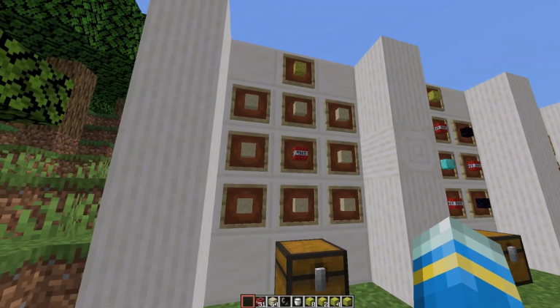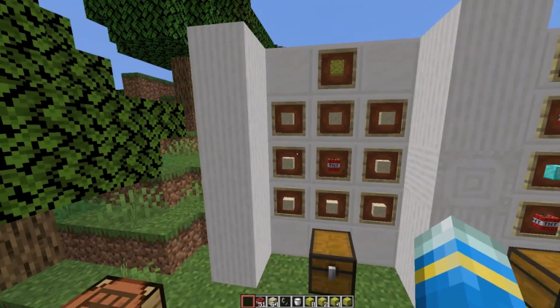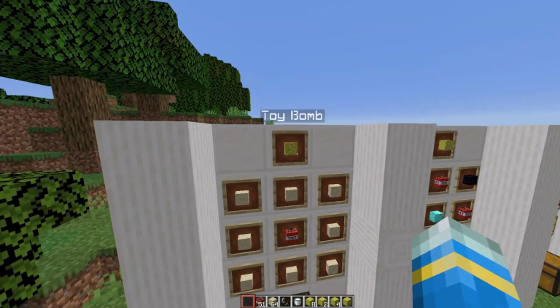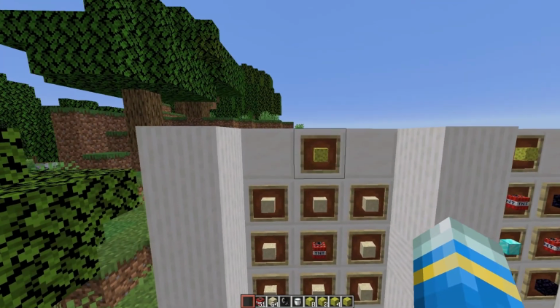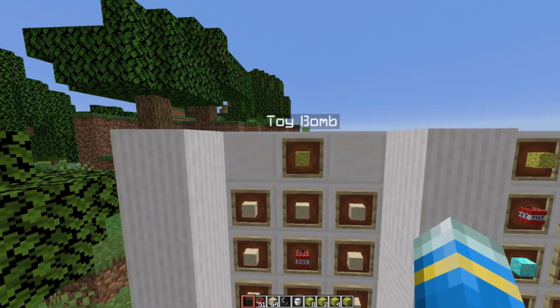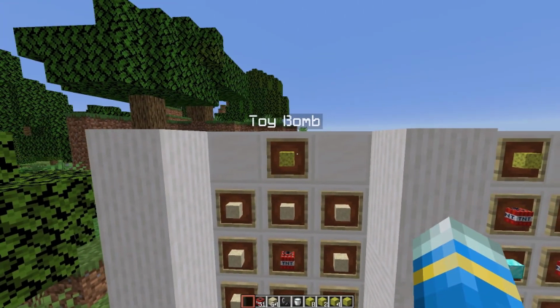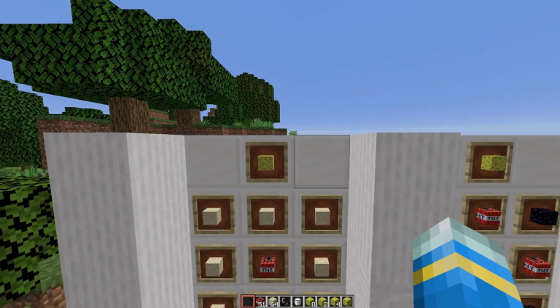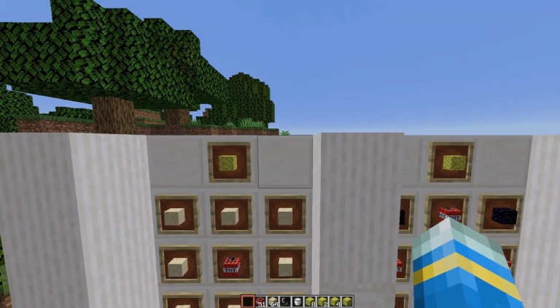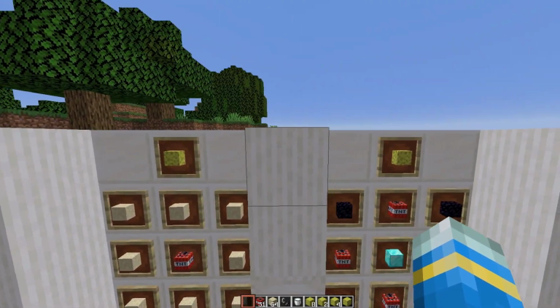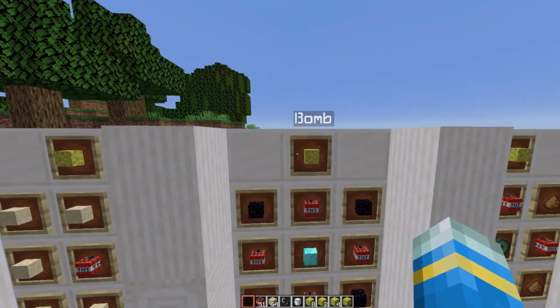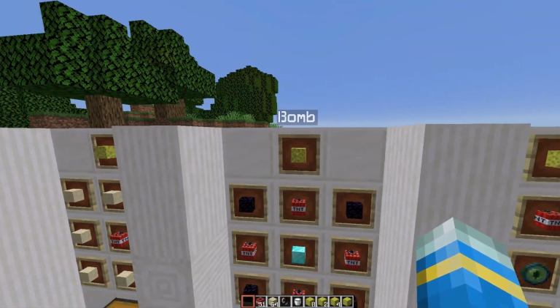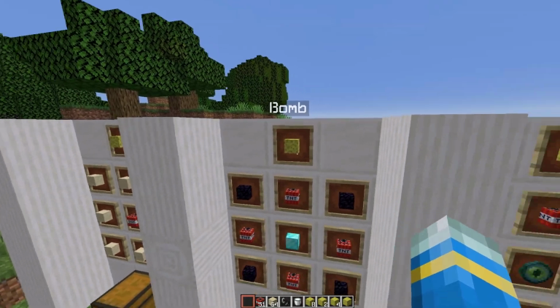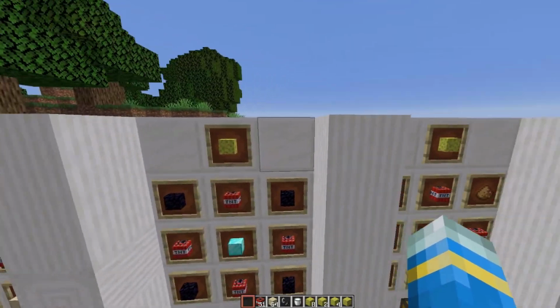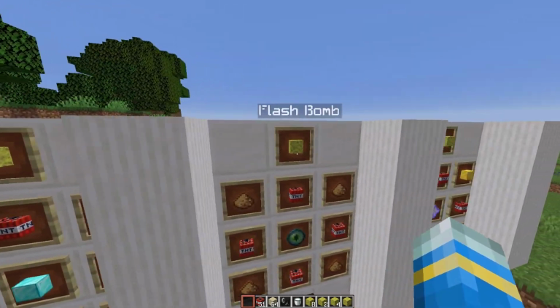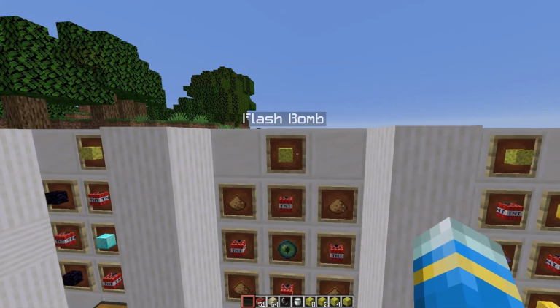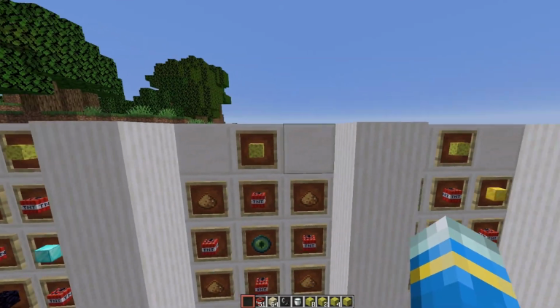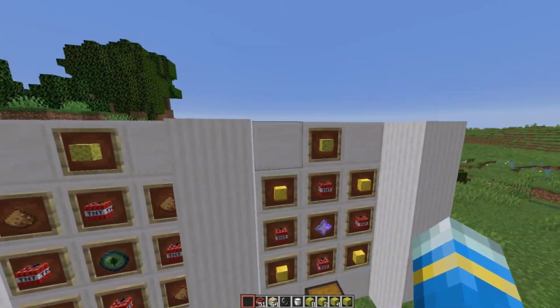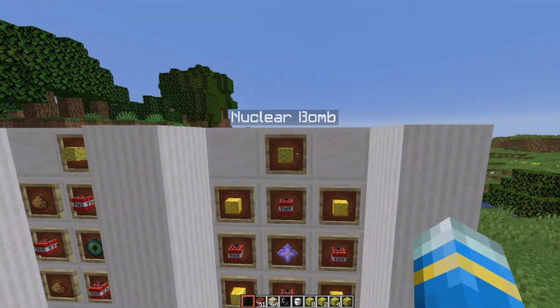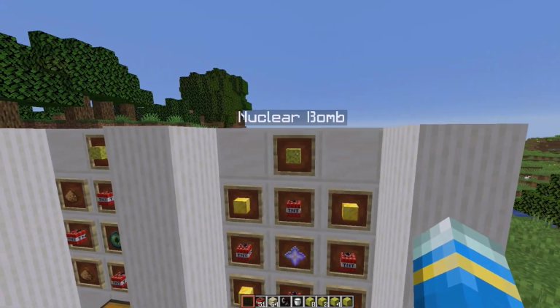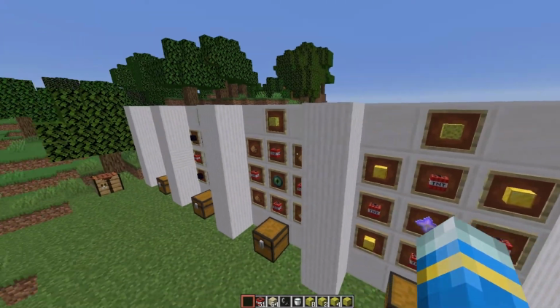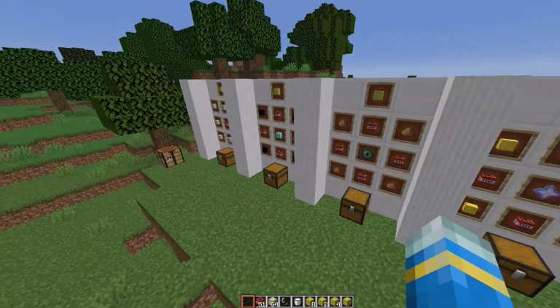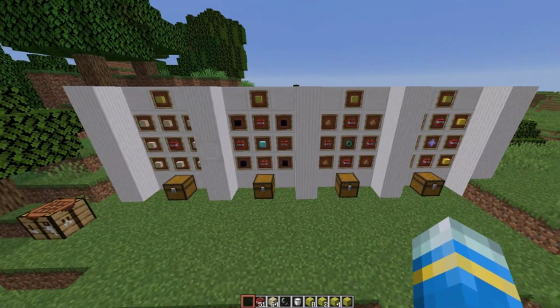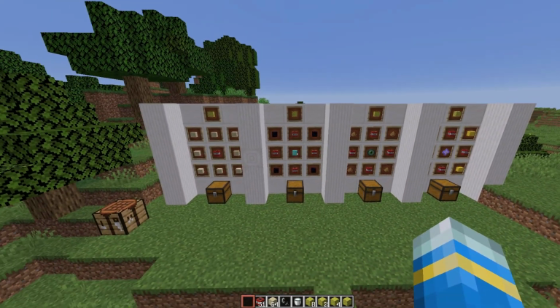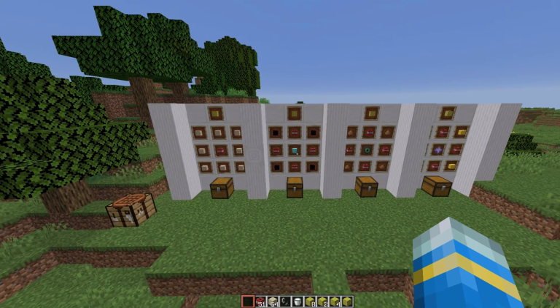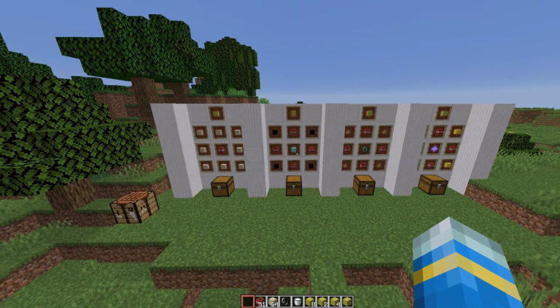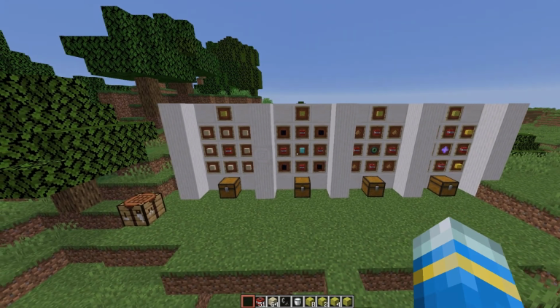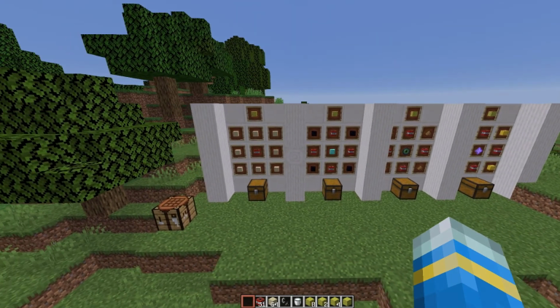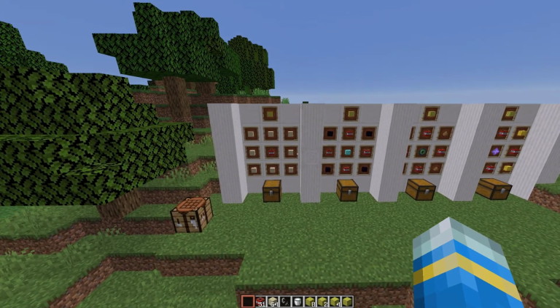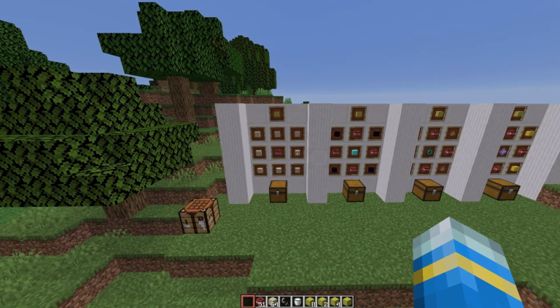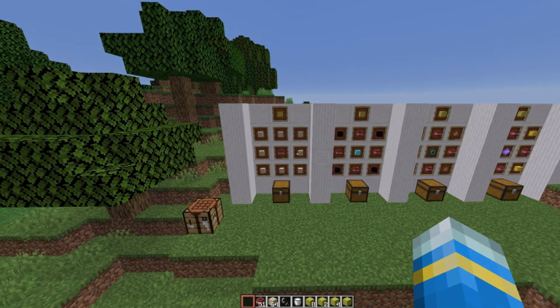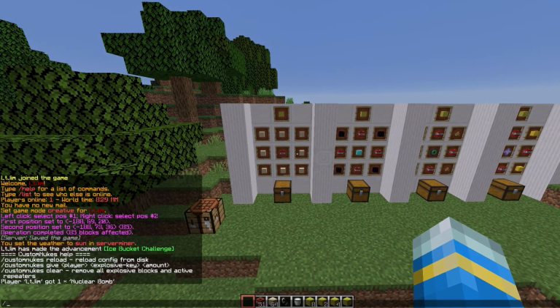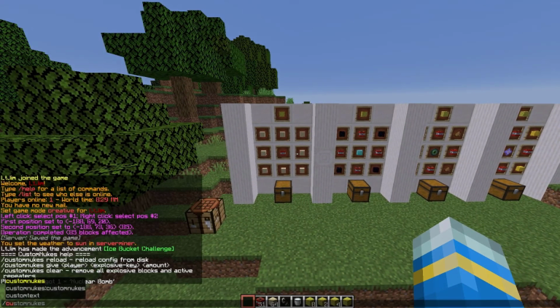The first one, which is the weakest, is the toy bomb. Then the next one is just a normal bomb. Then we have a flash bomb, and finally the nuclear bomb. You can change loads of settings and the crafting recipes in the config, which we'll look at a bit later.